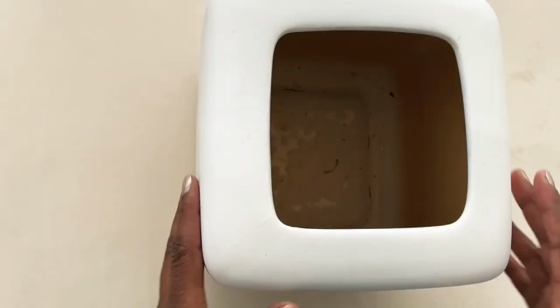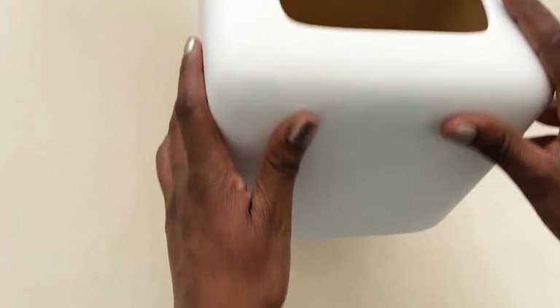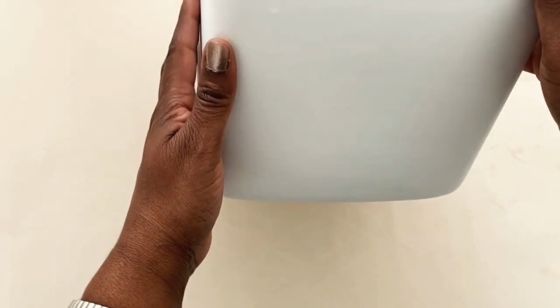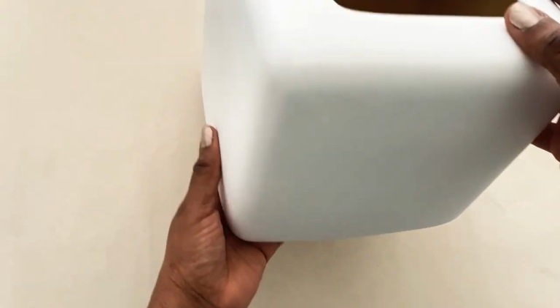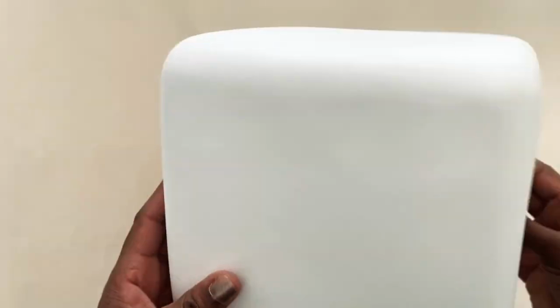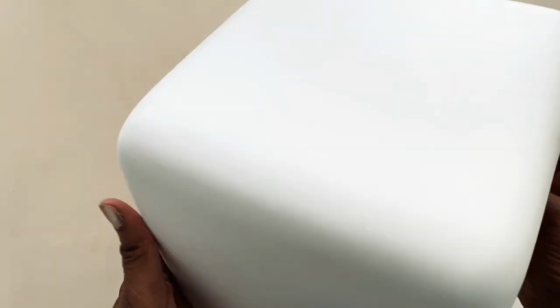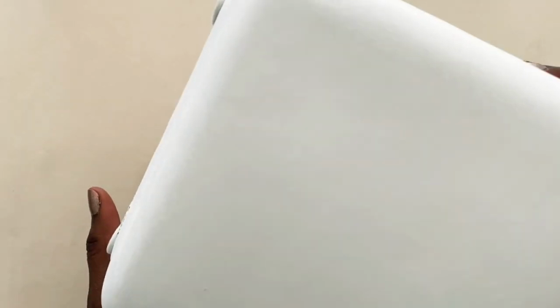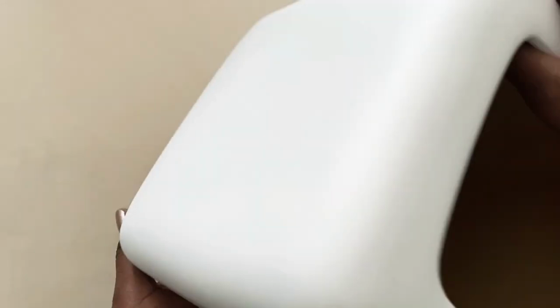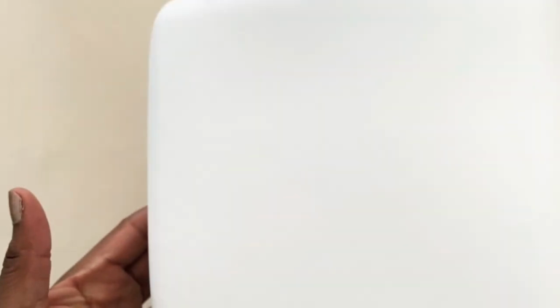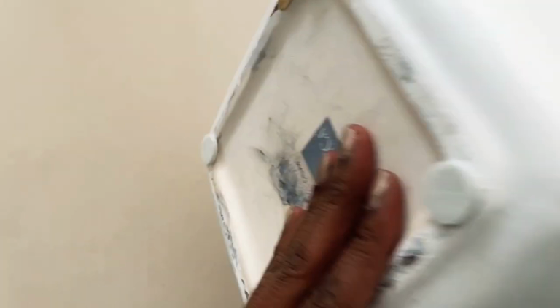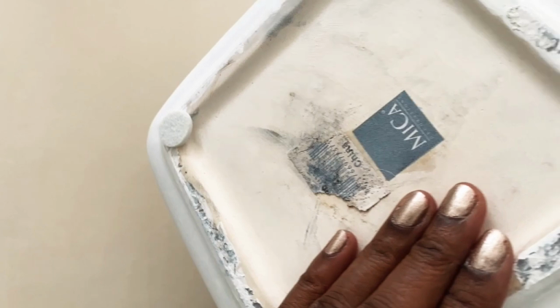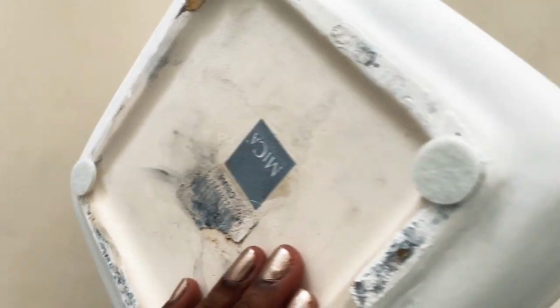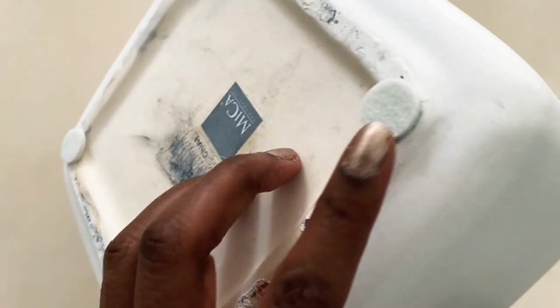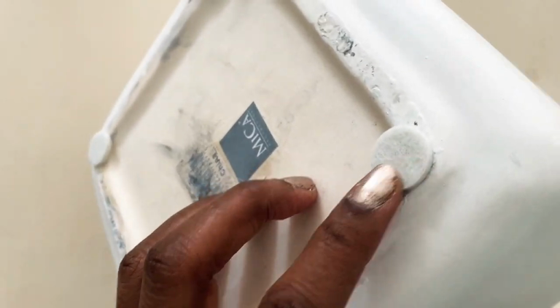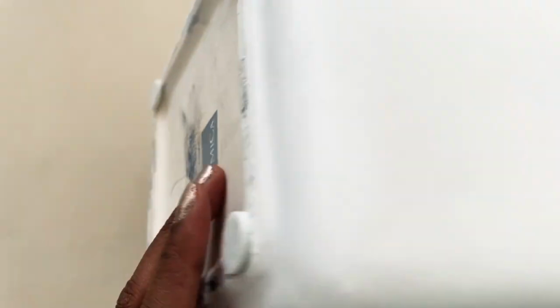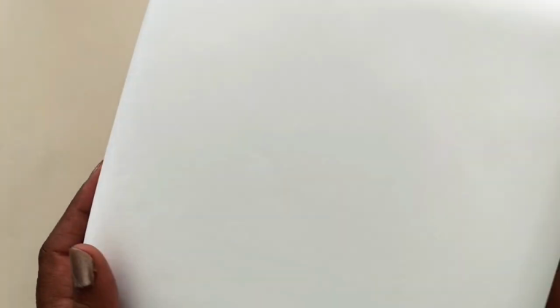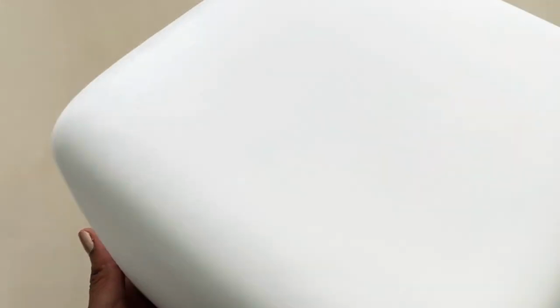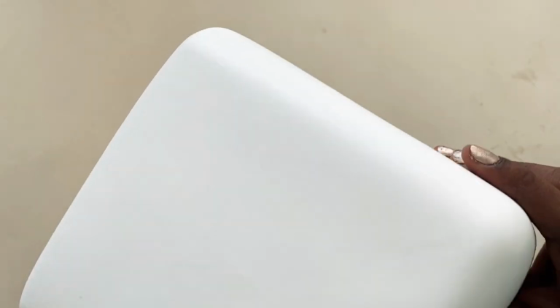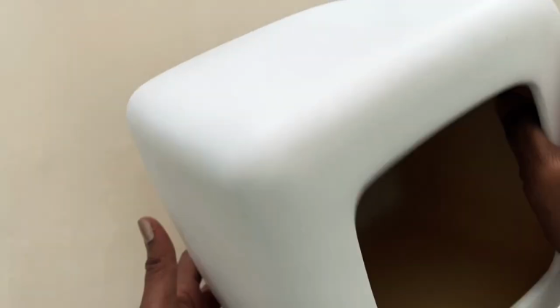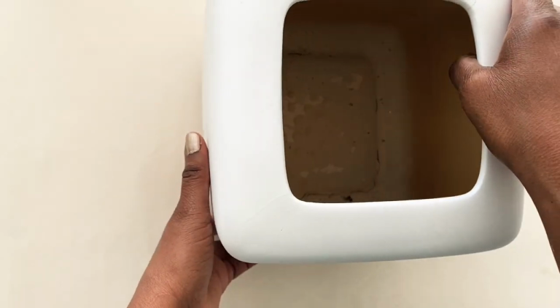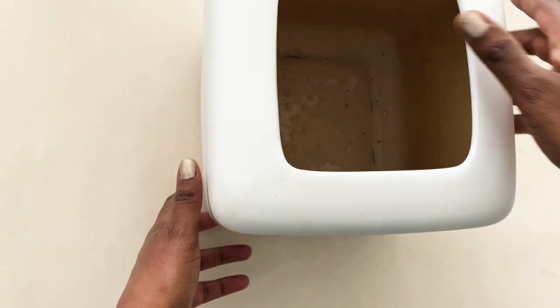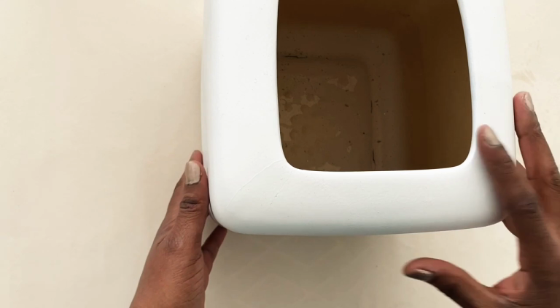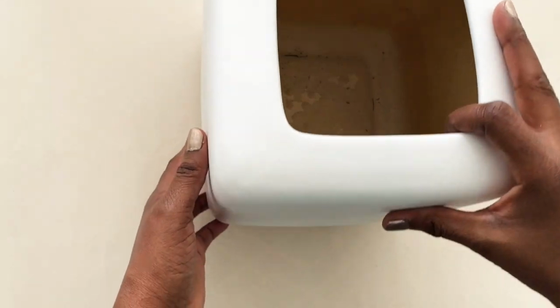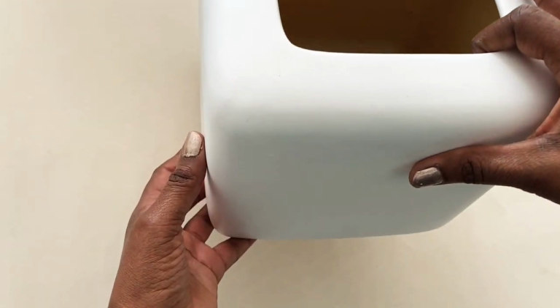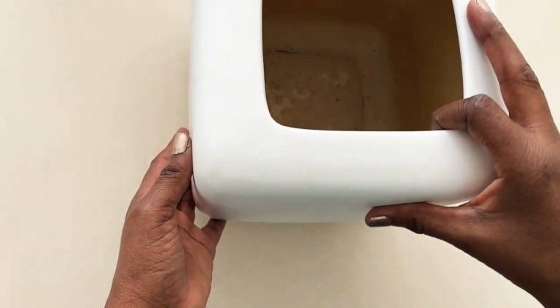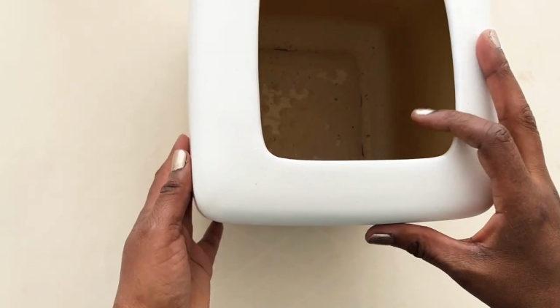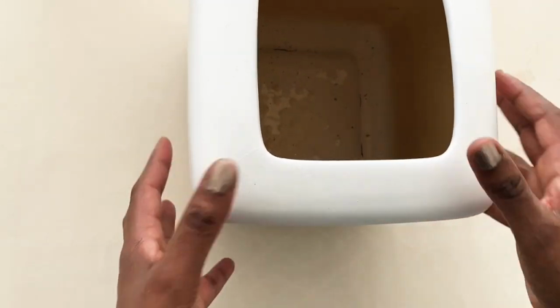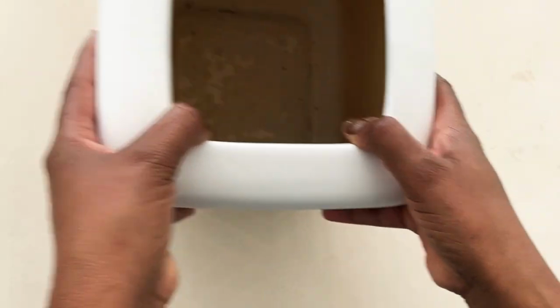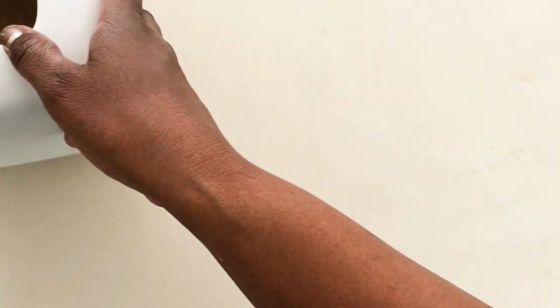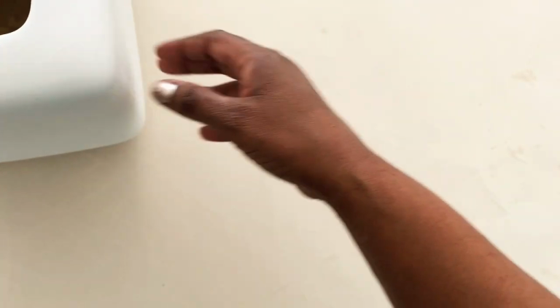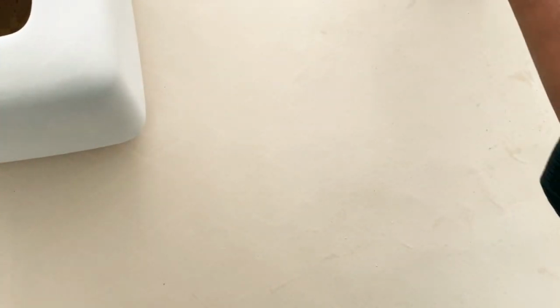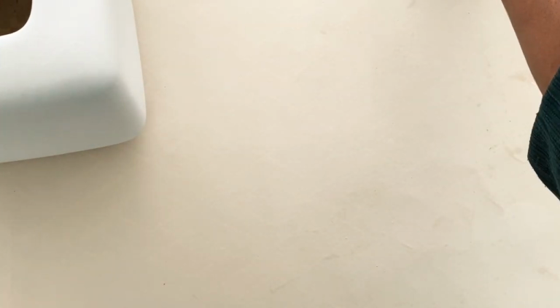So I decided to spray paint them white, and I think they have this perfect beautiful matte finish. I also placed protectors underneath just to protect the surface where I'm going to be using them.